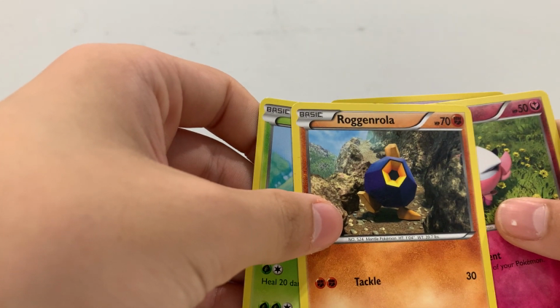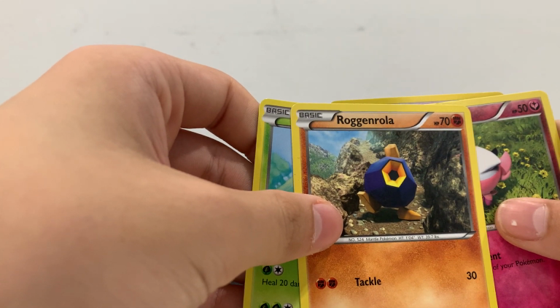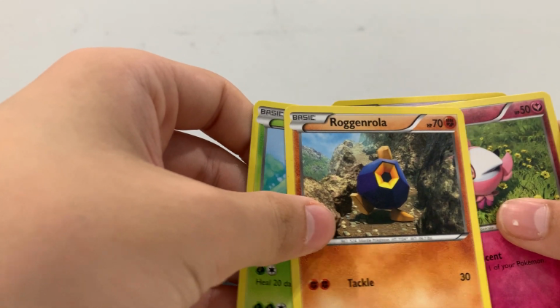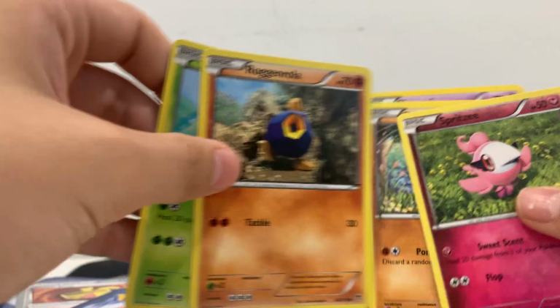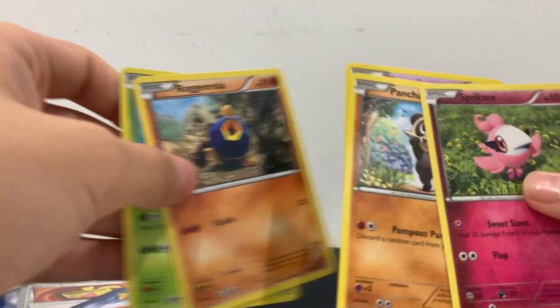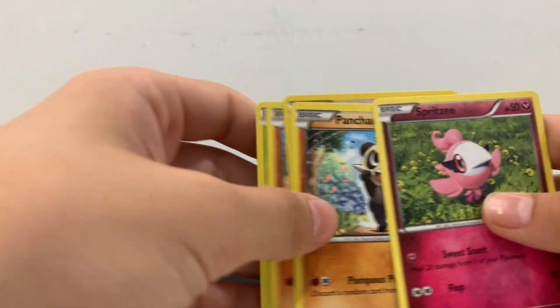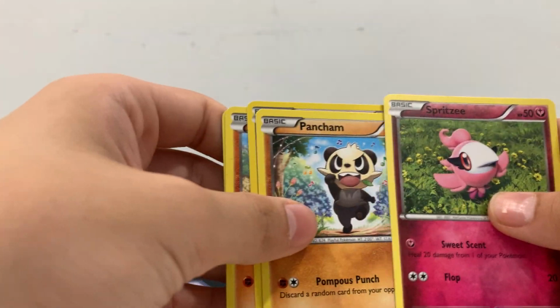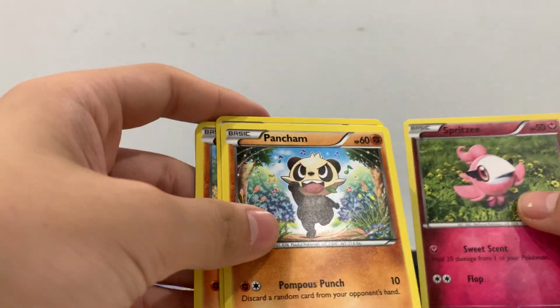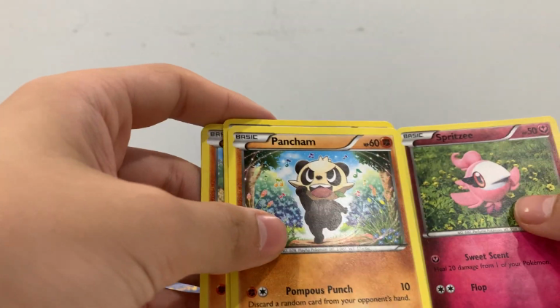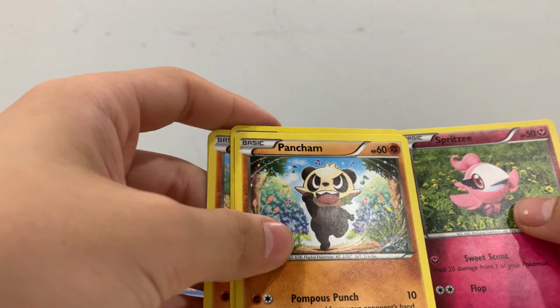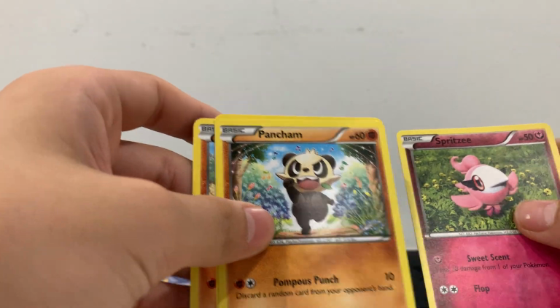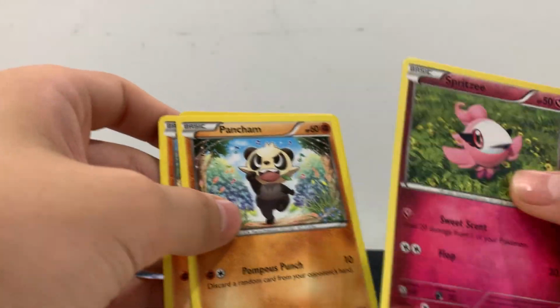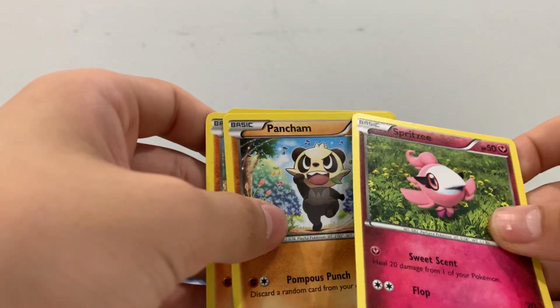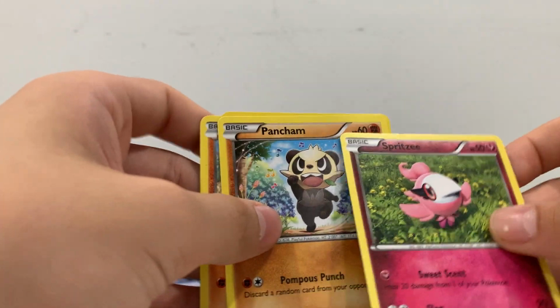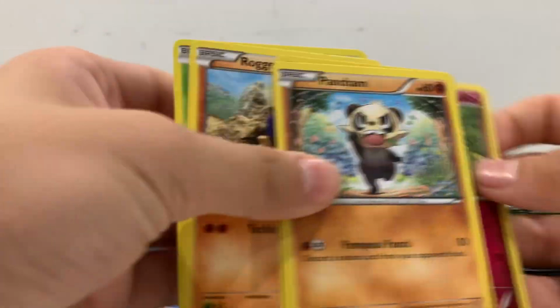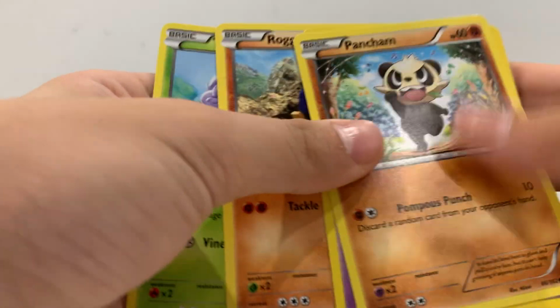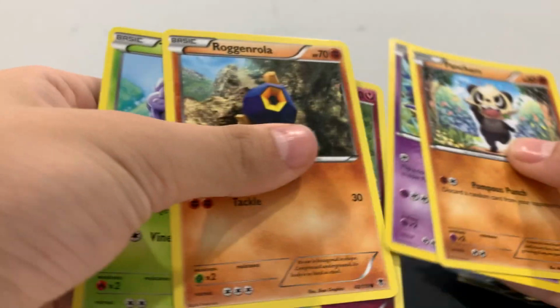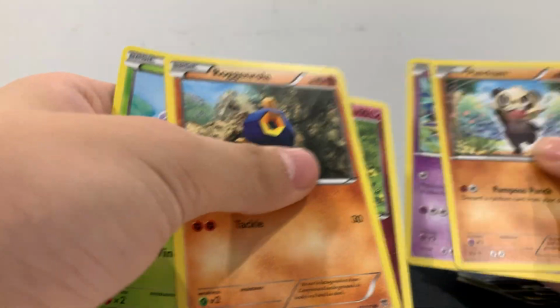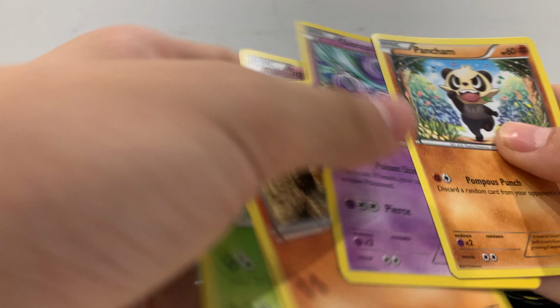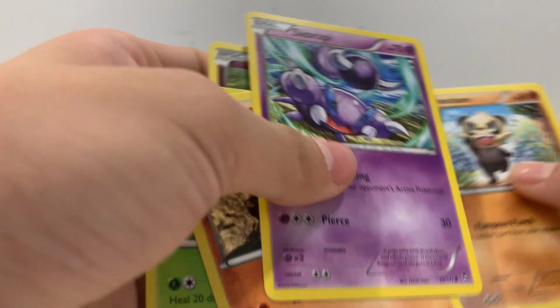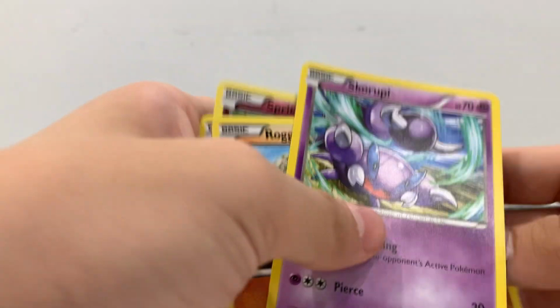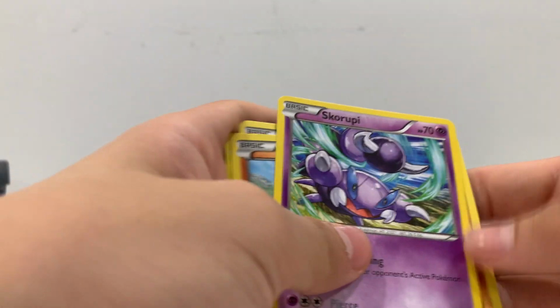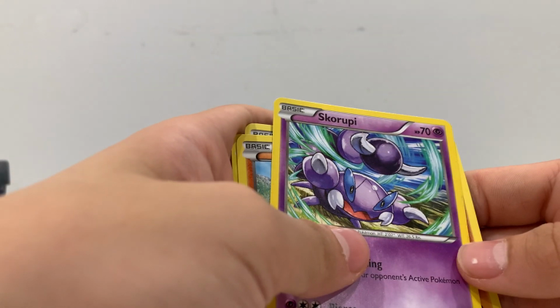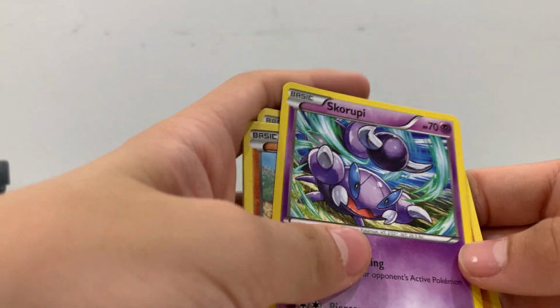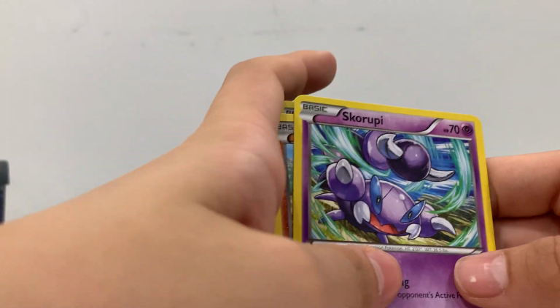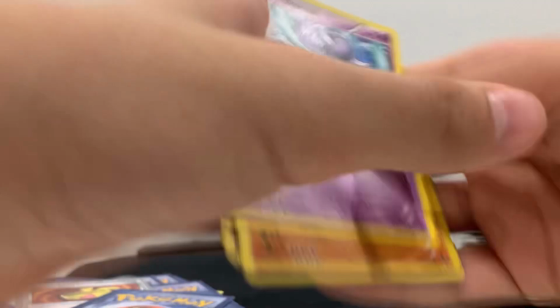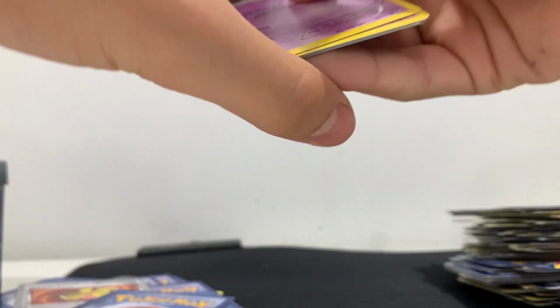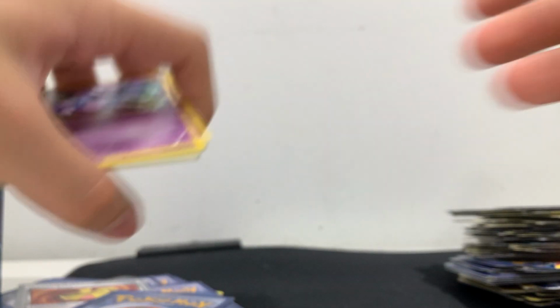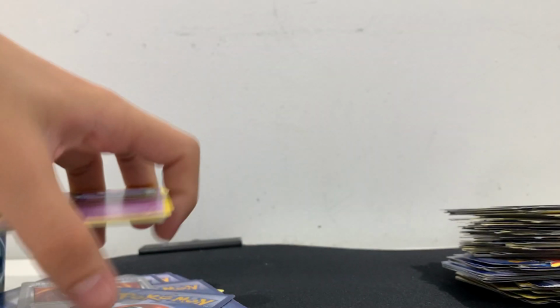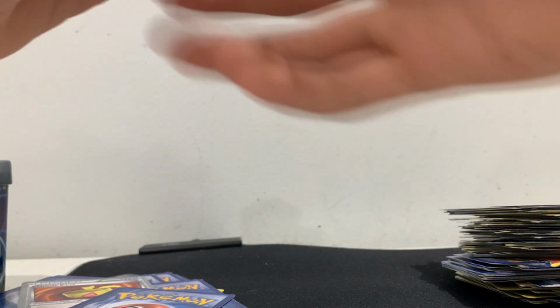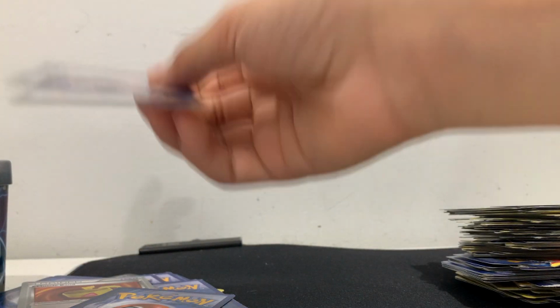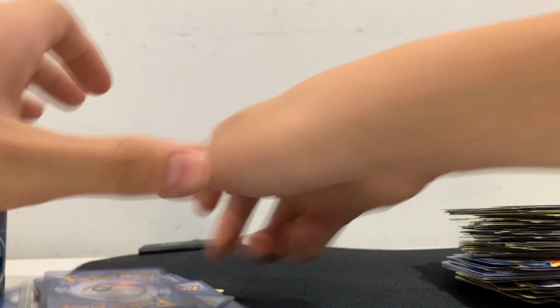Roggenrola — I have no clue how to say that — Pancham, Spritzee, and a Knightmare. Then we also have a Skorupi. Skorupi — I have no clue how to say this.